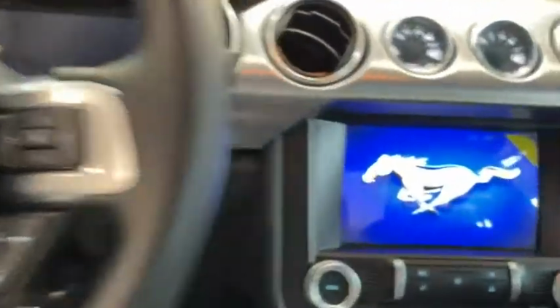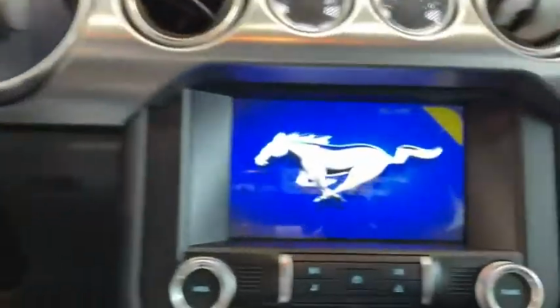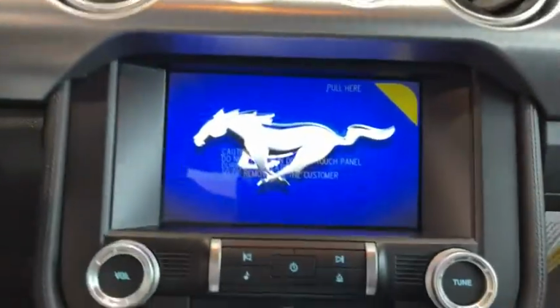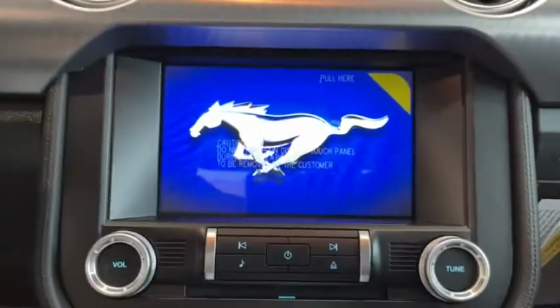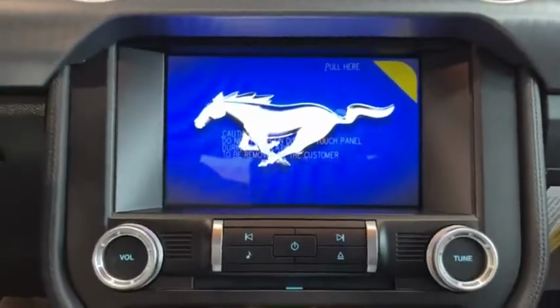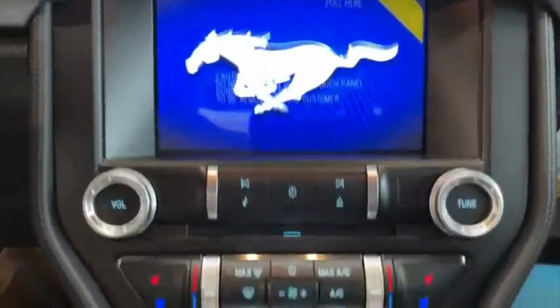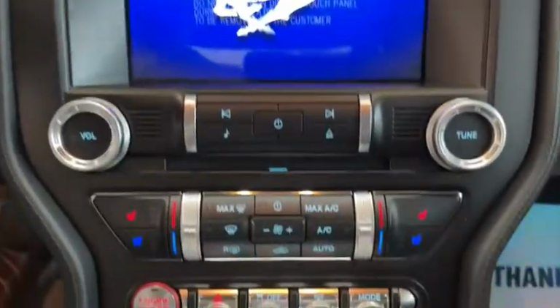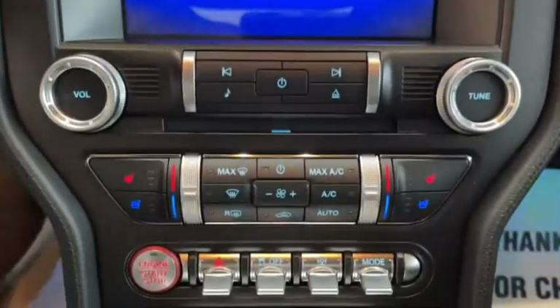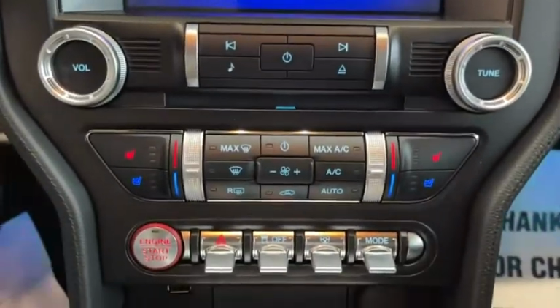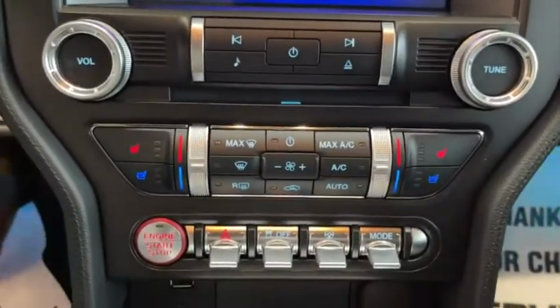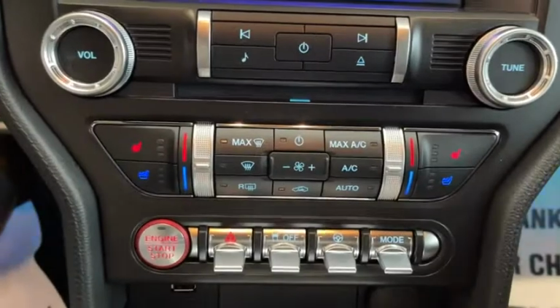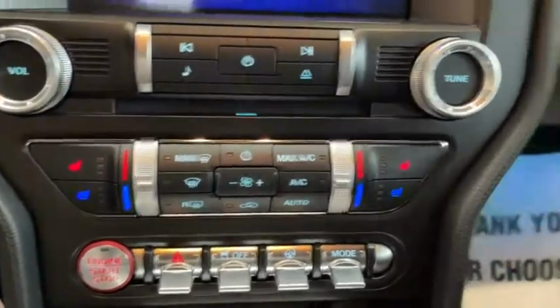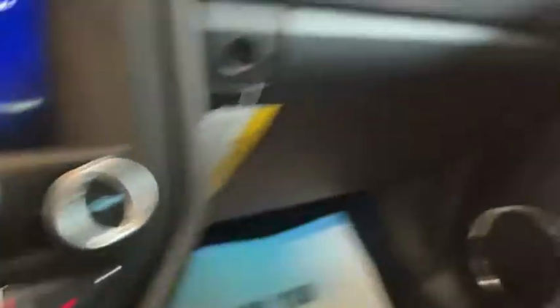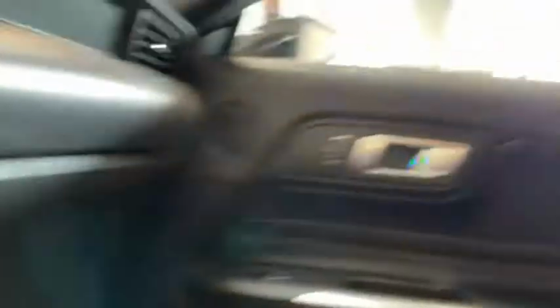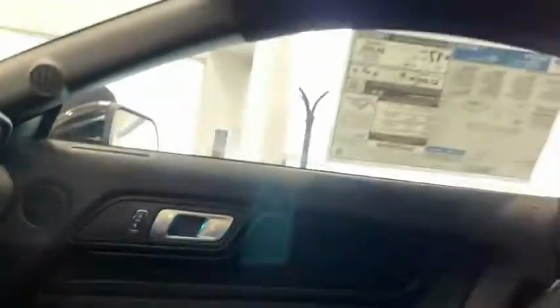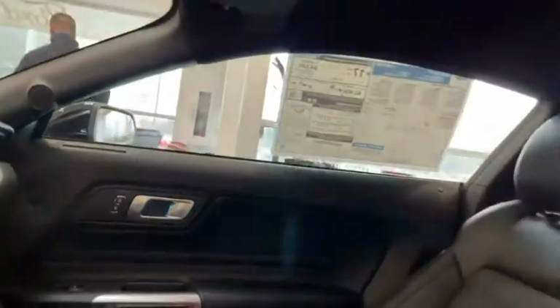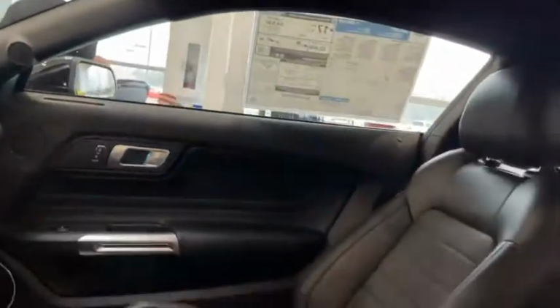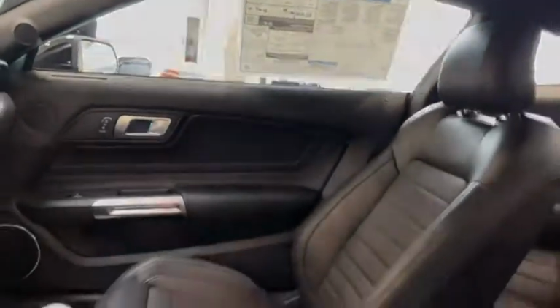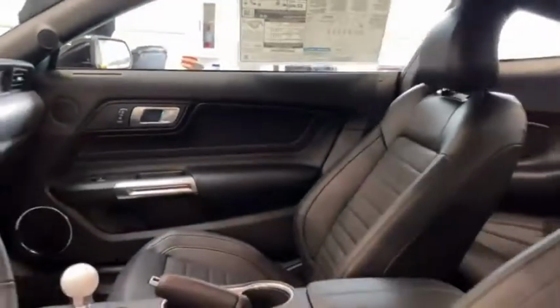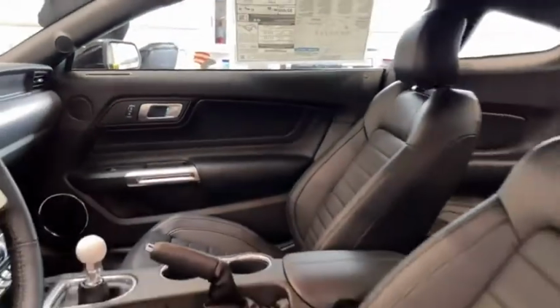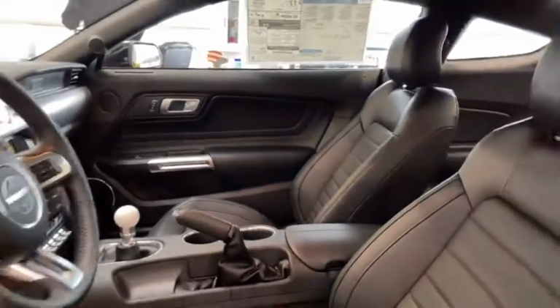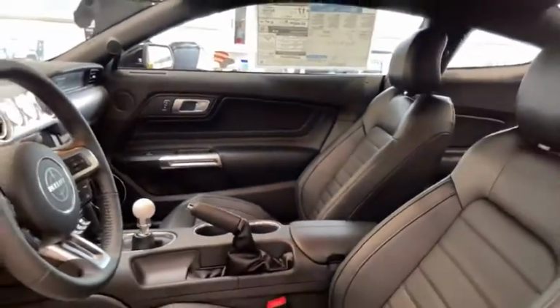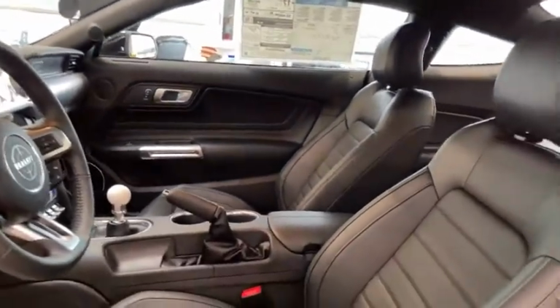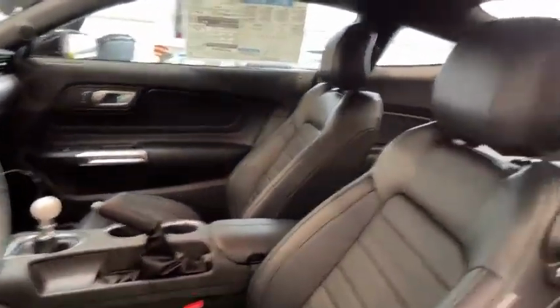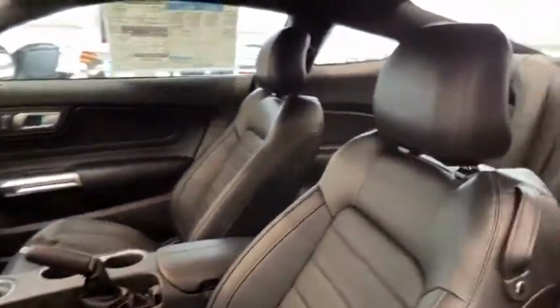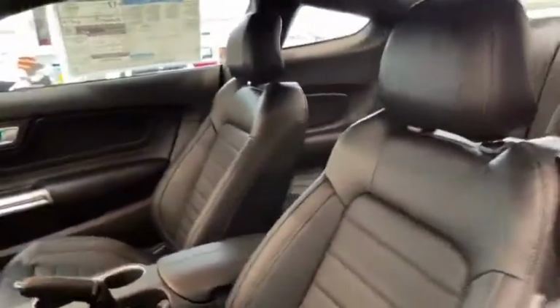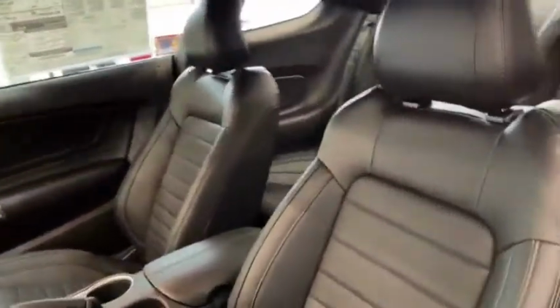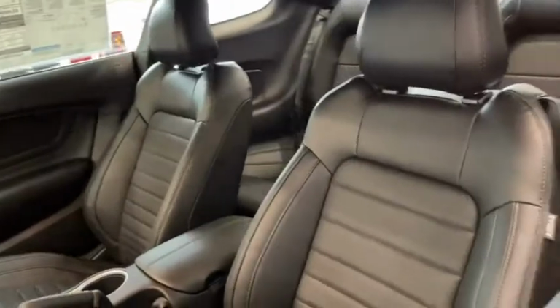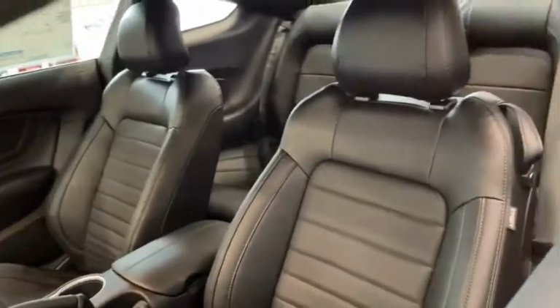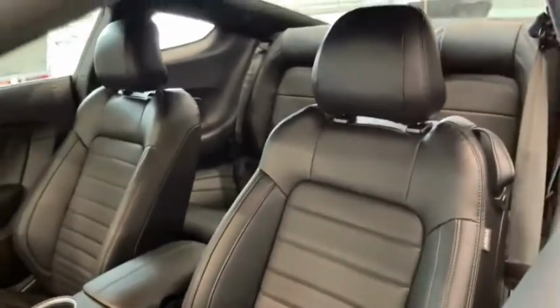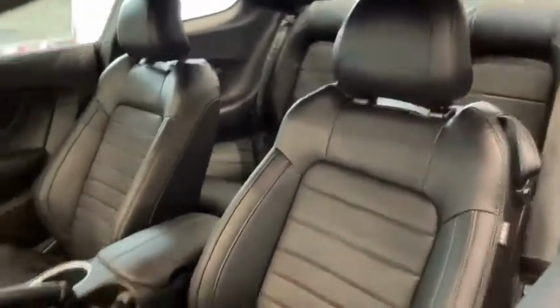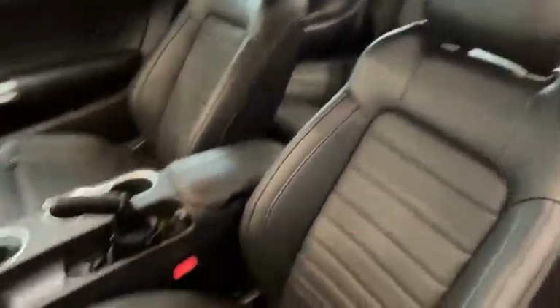Fog lights, rear window defroster, compass, electronic stability control, power windows, security system, heated front seat, trip computer, heated steering wheel.